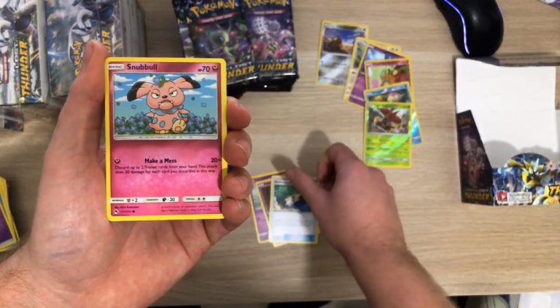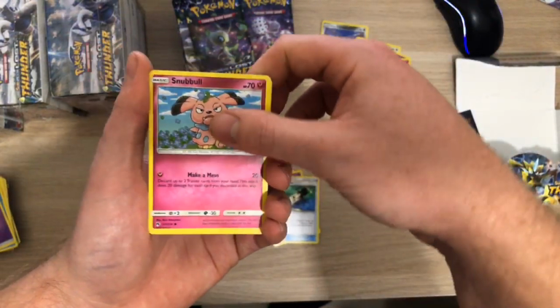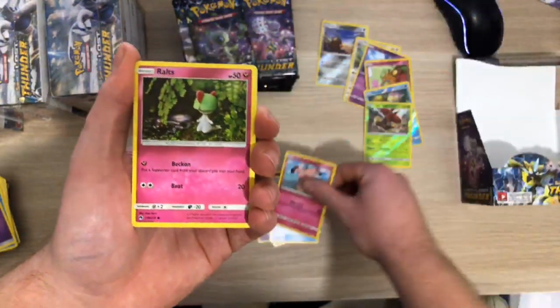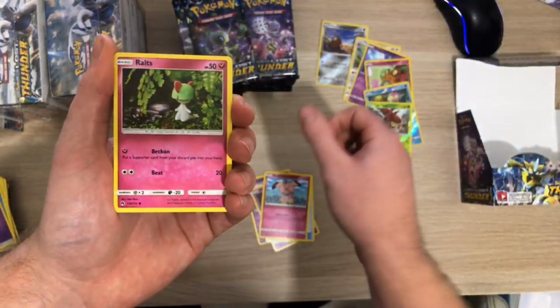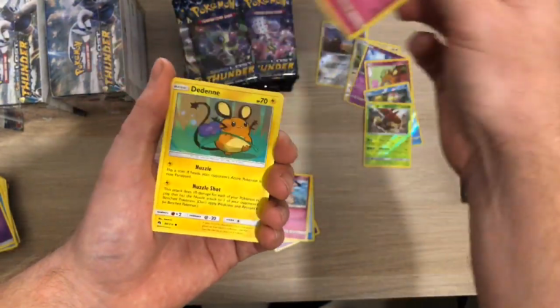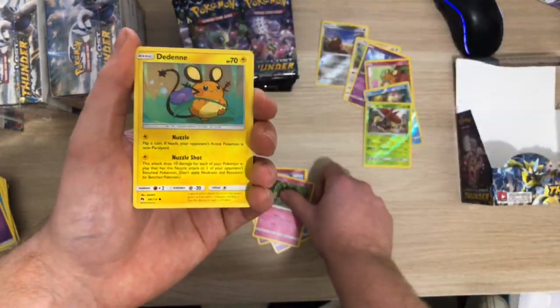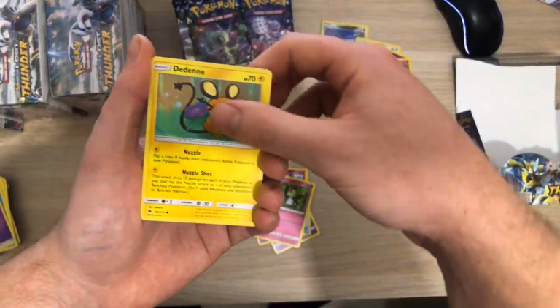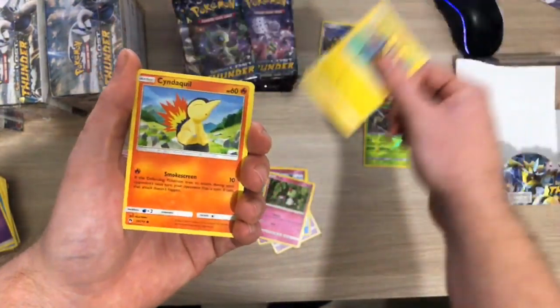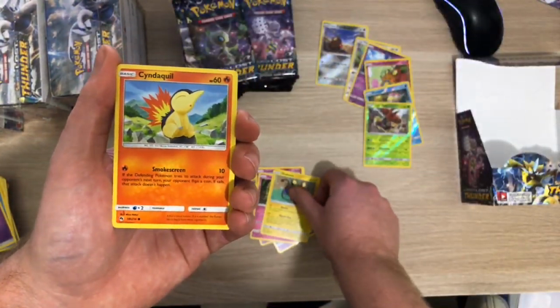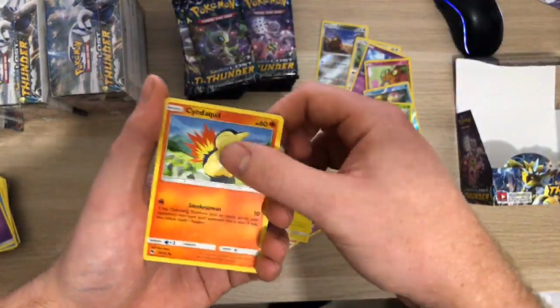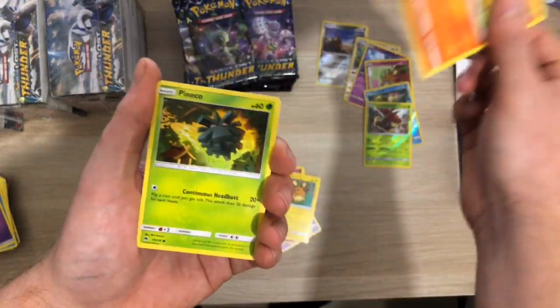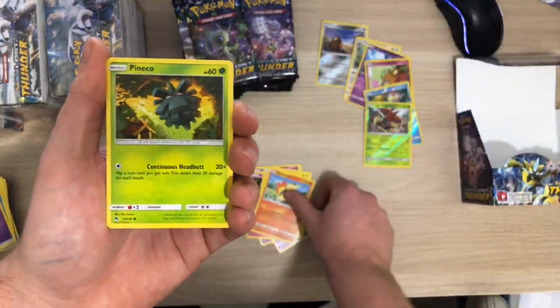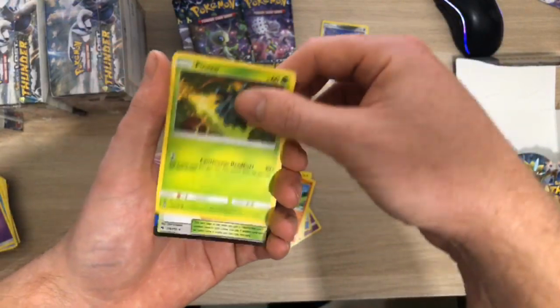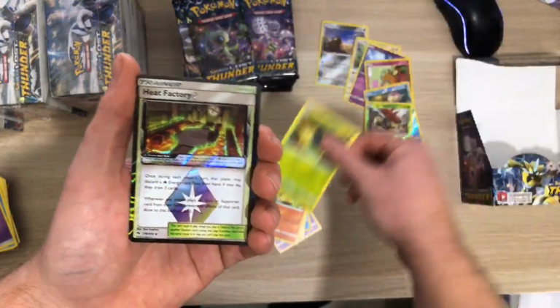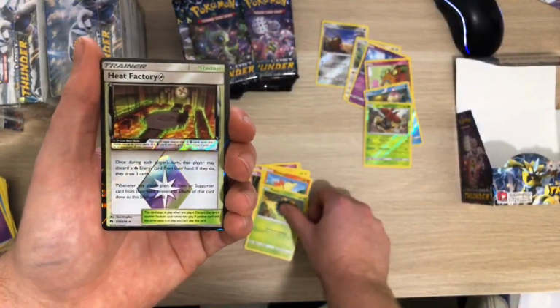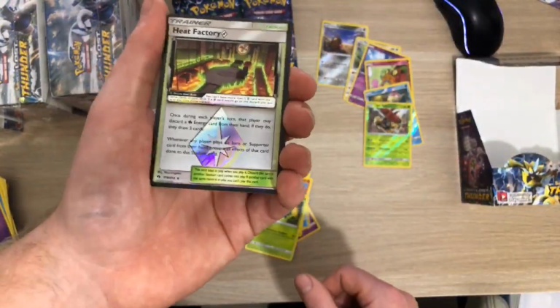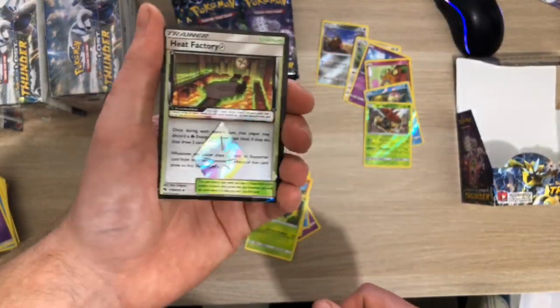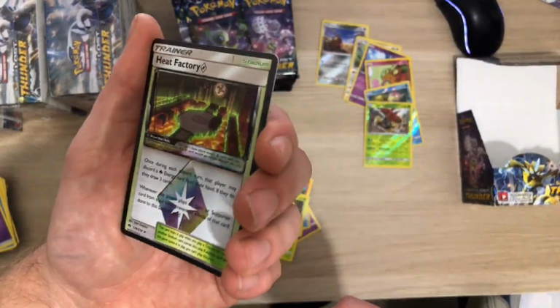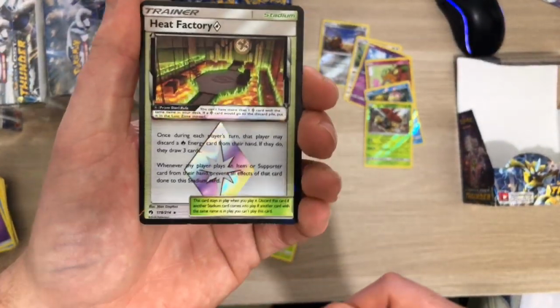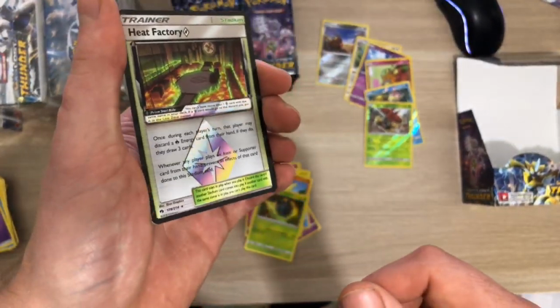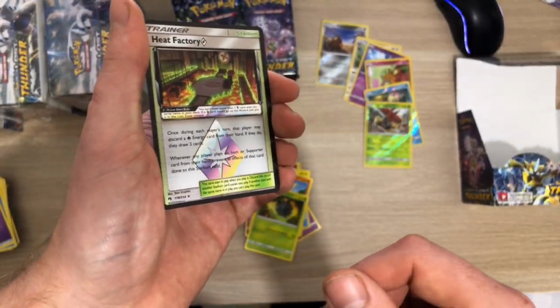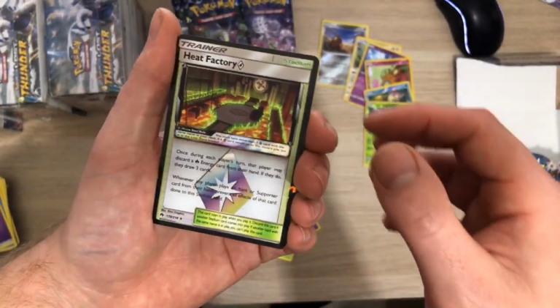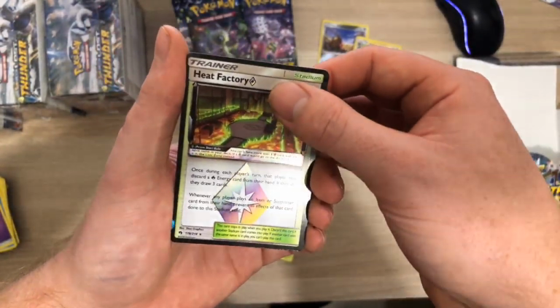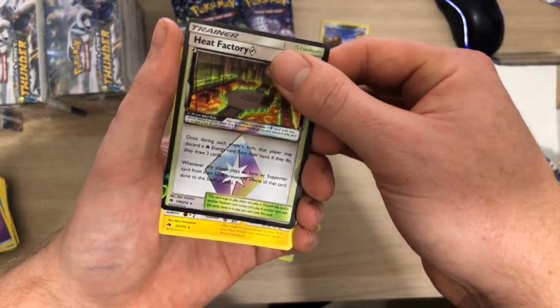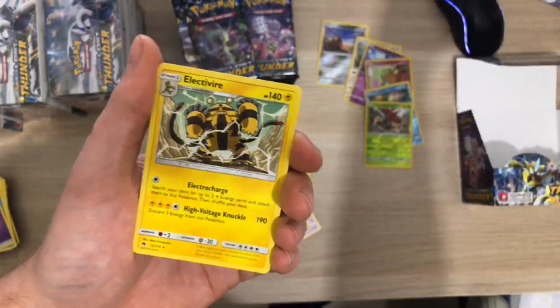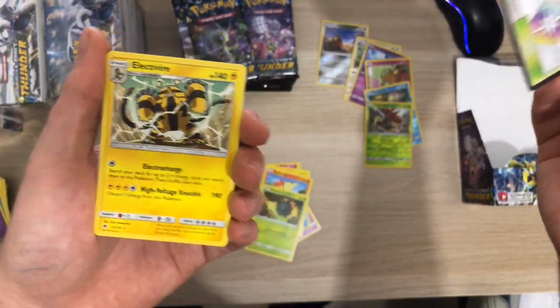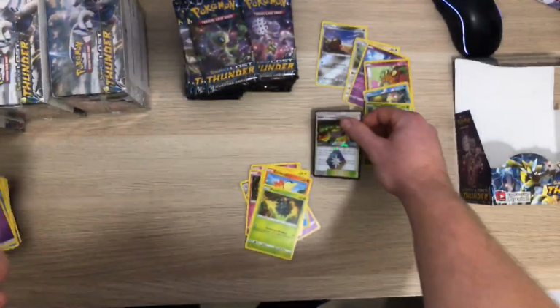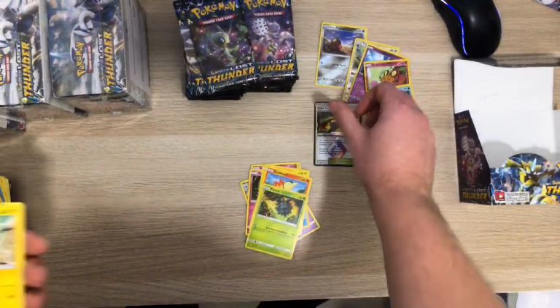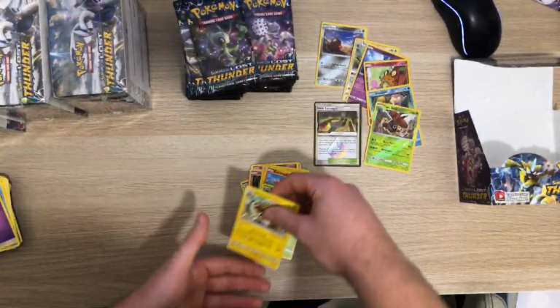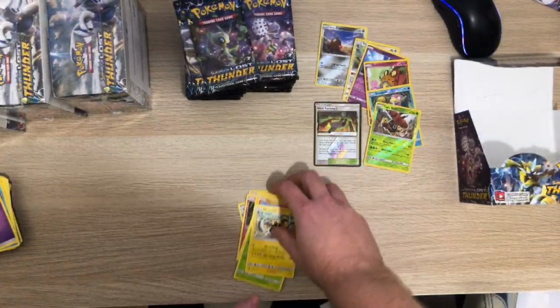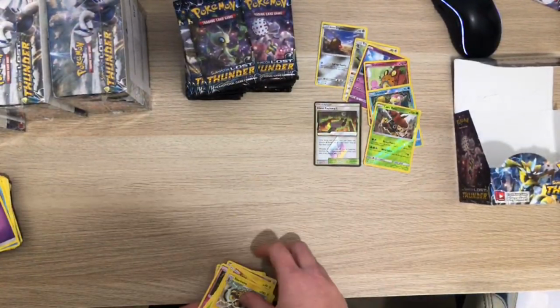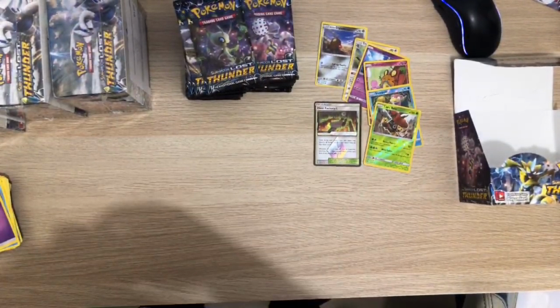Trying to create interesting content is pretty hard, but I'm just opening for the sake of opening, you know. We've got Heat Factory Prism - got loads of prisms from this set - and Electivire.